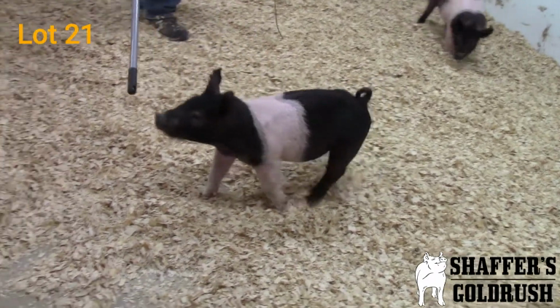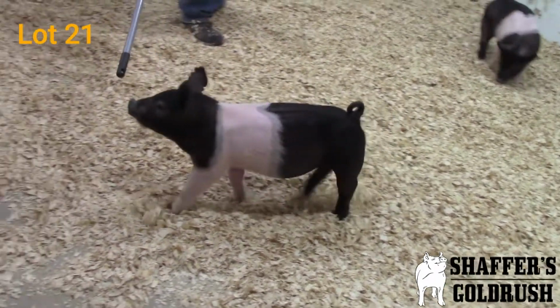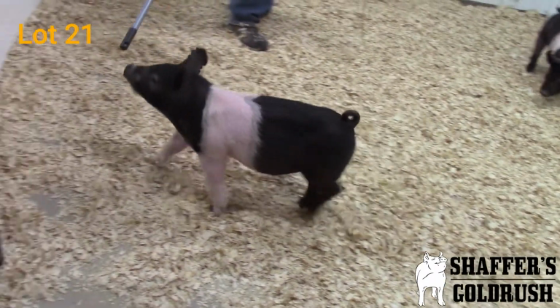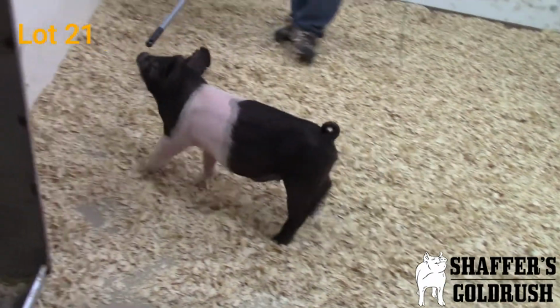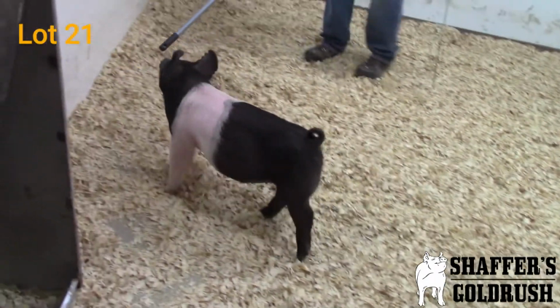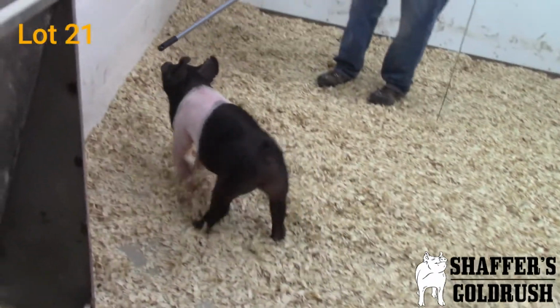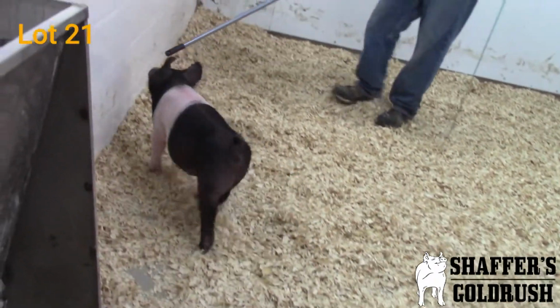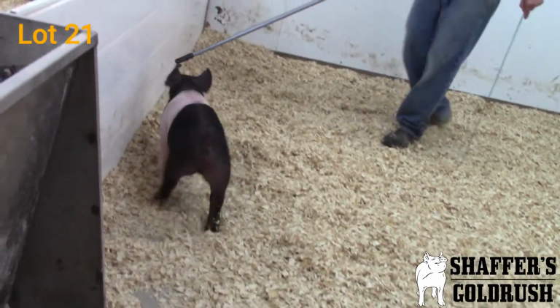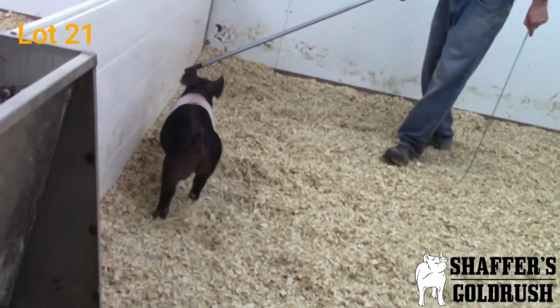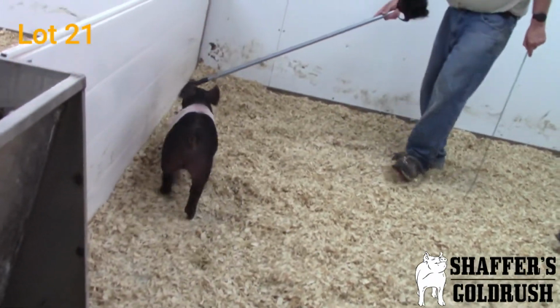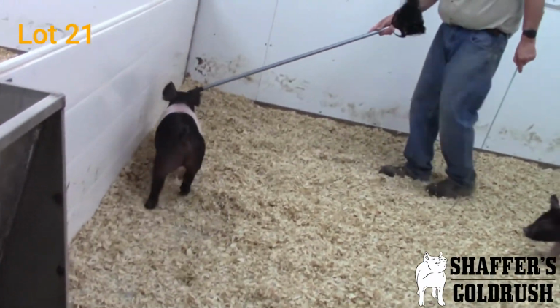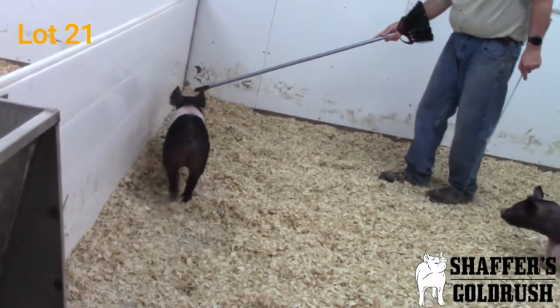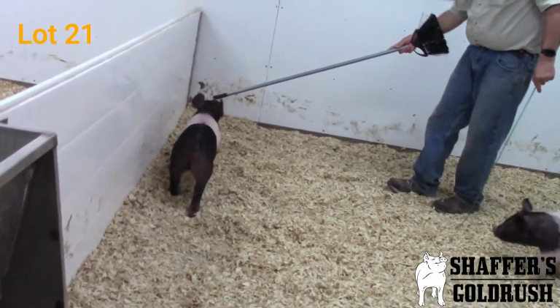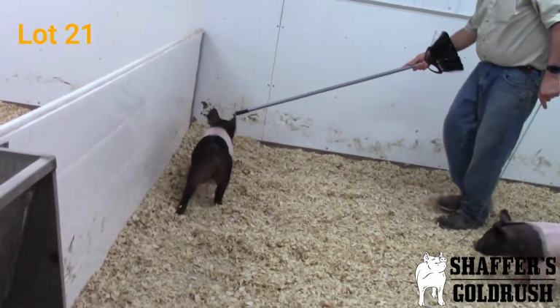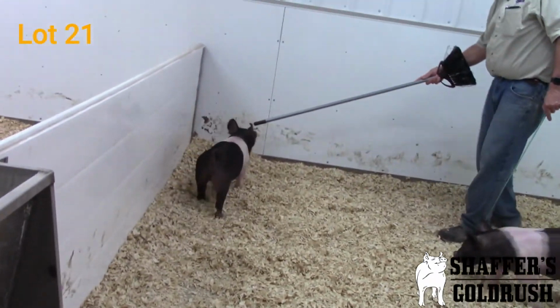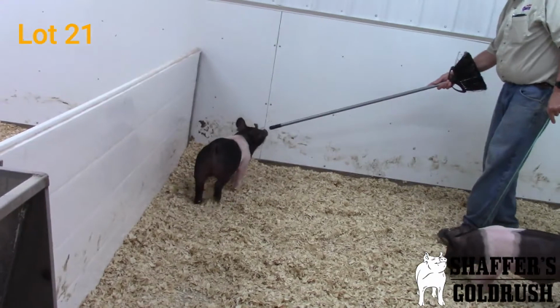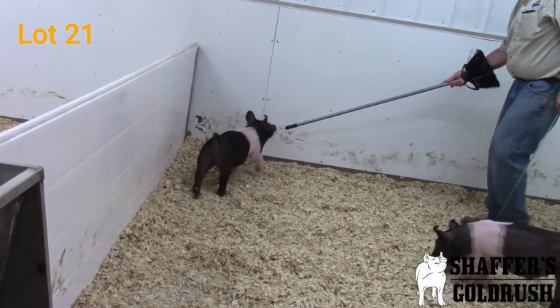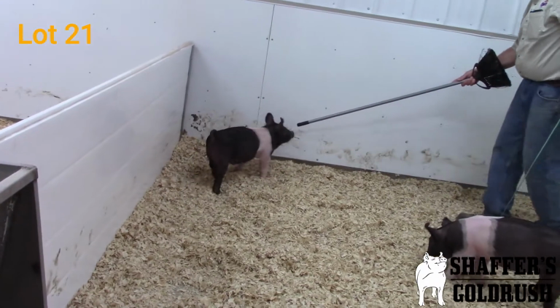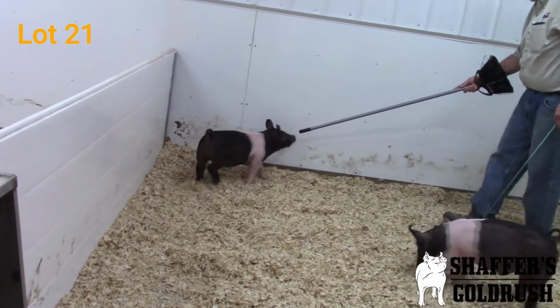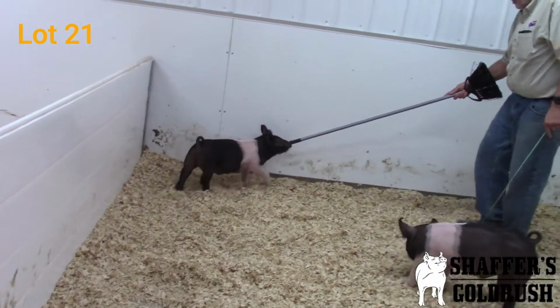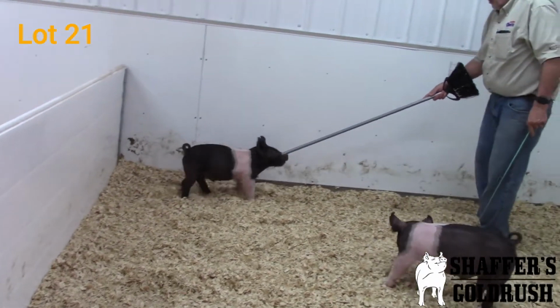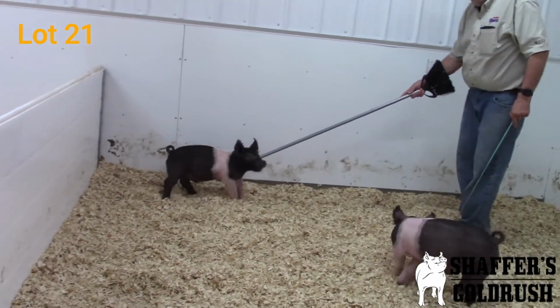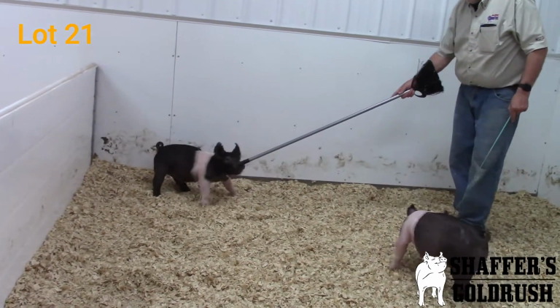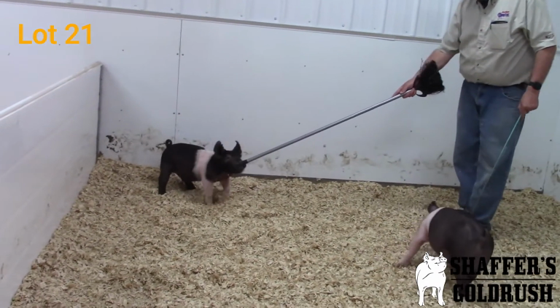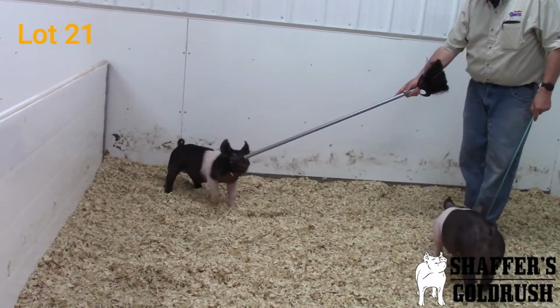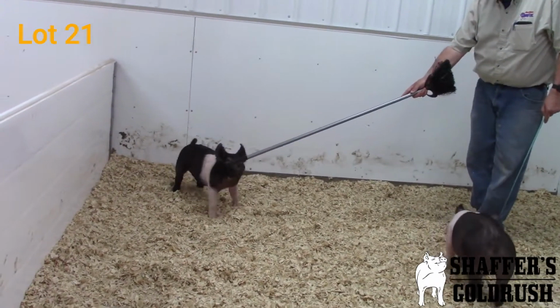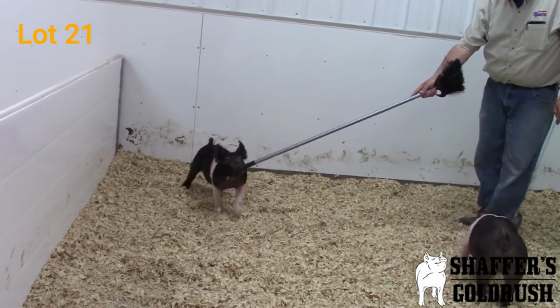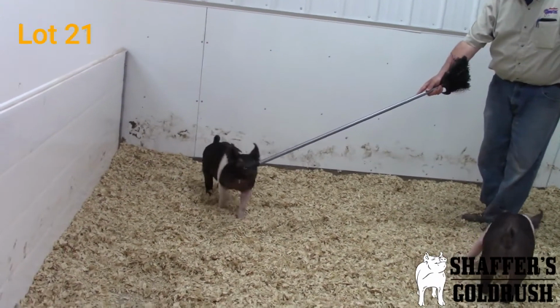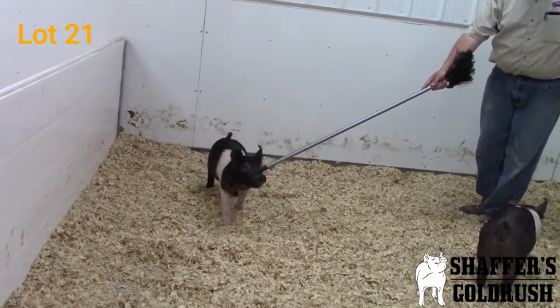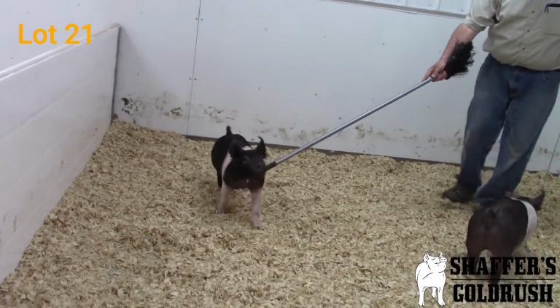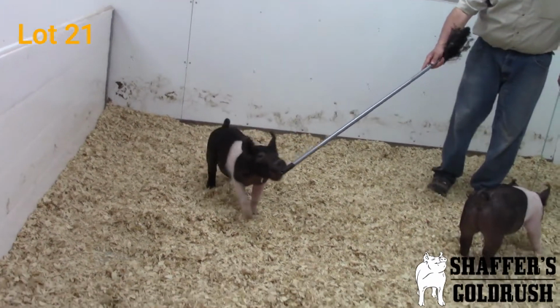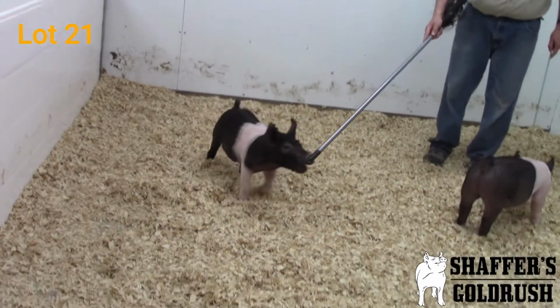You get behind him, he's square to the backside of that shoulder. Very good in terms of muscle shape, good in terms of that hip and hind leg as well. Really good in terms of that center body dimension.